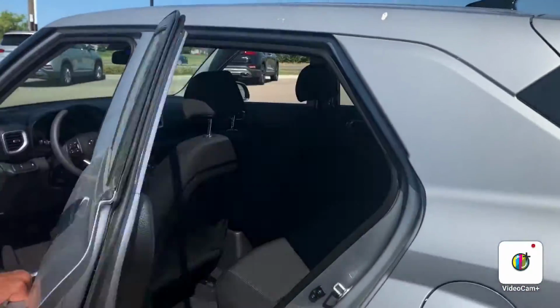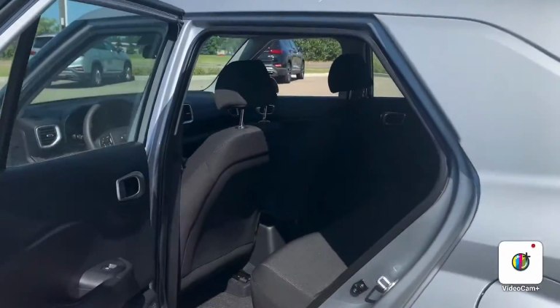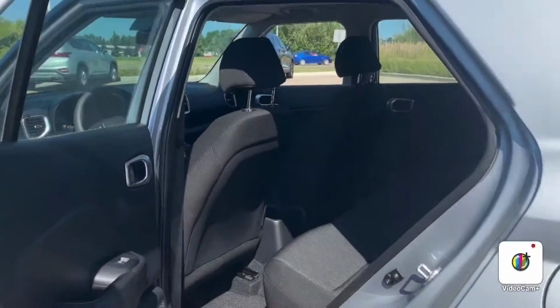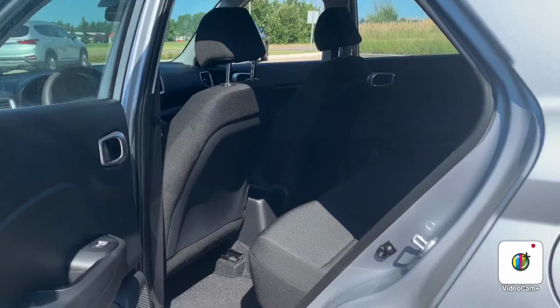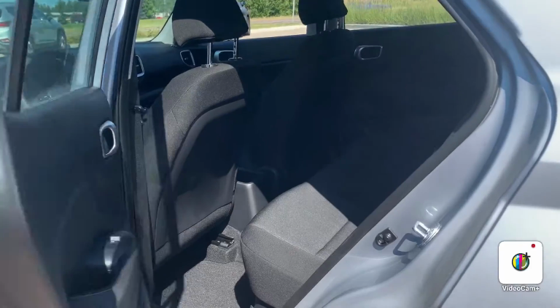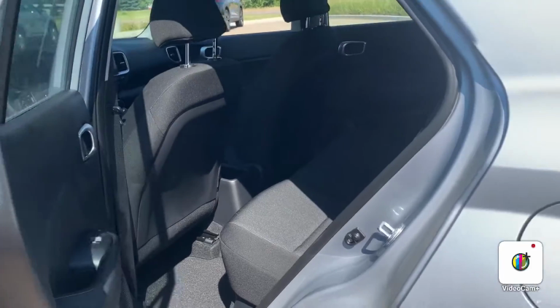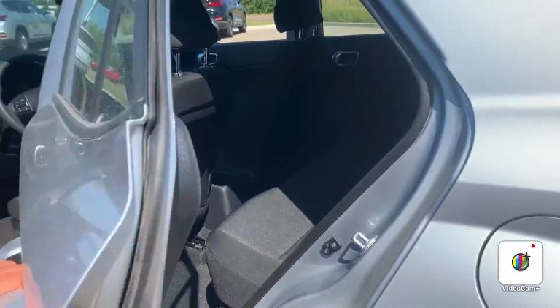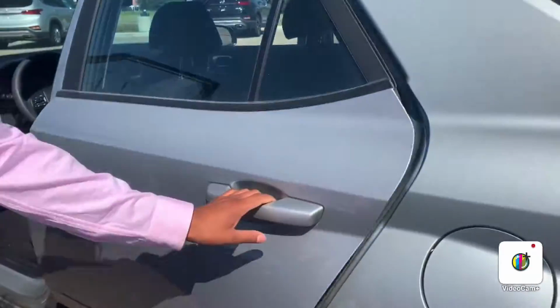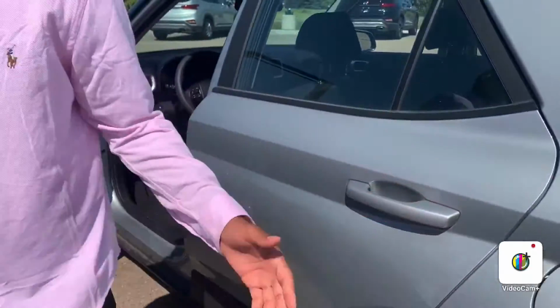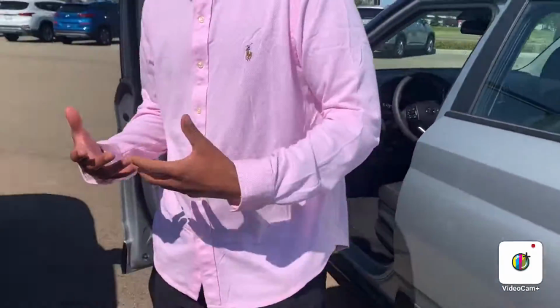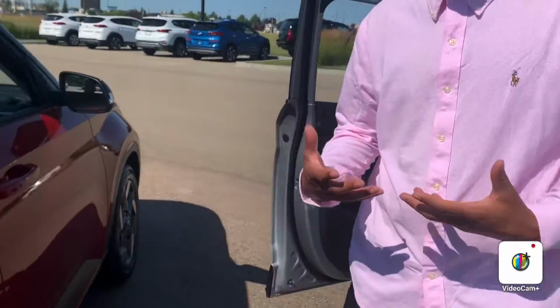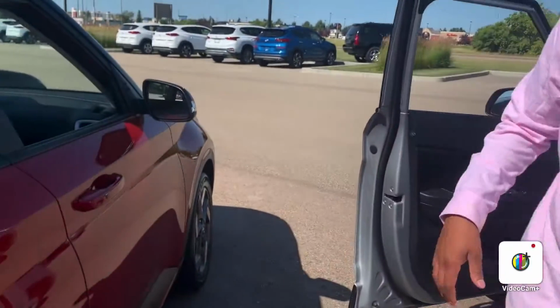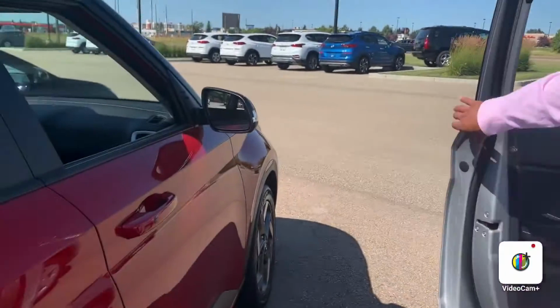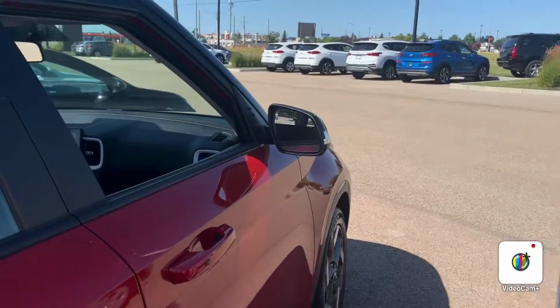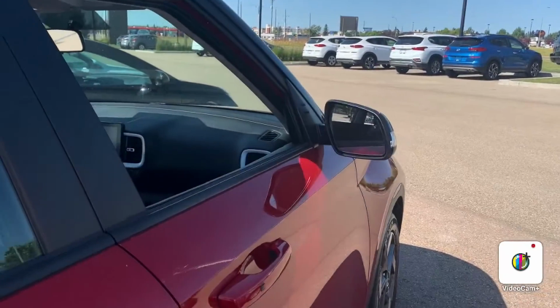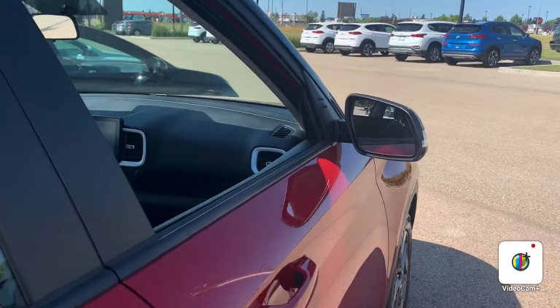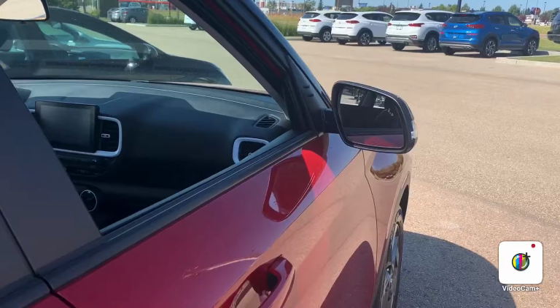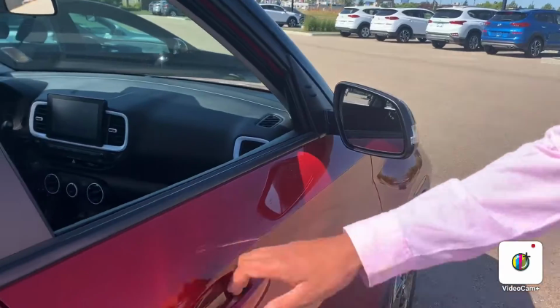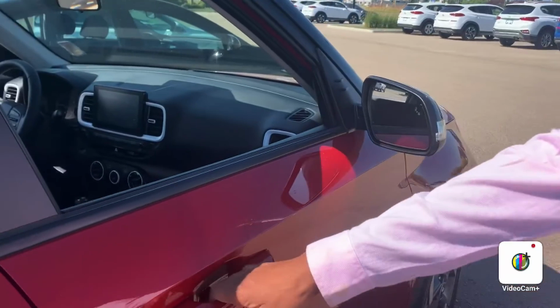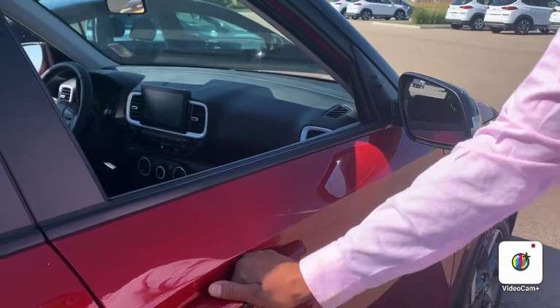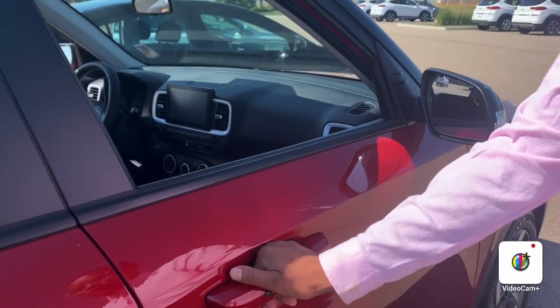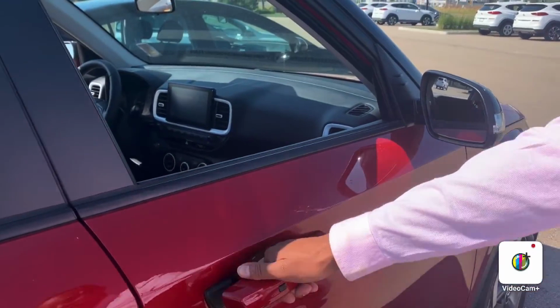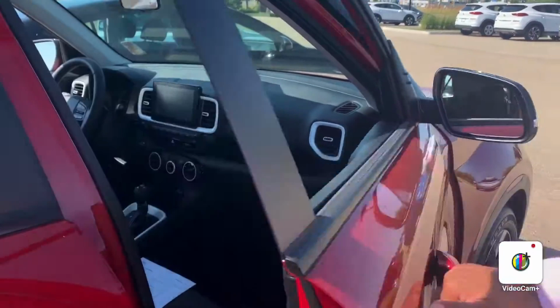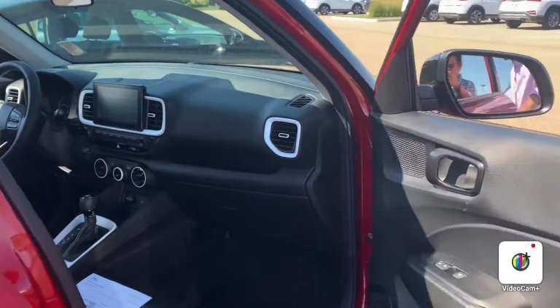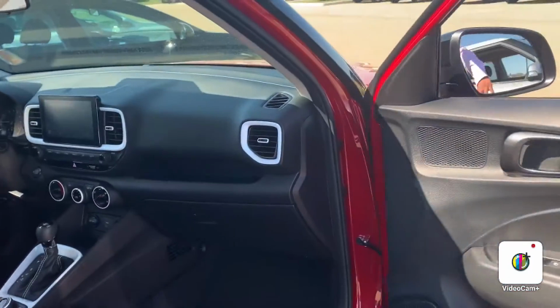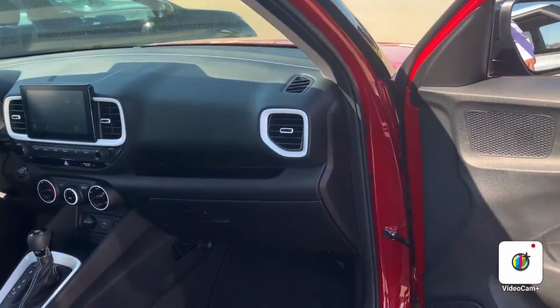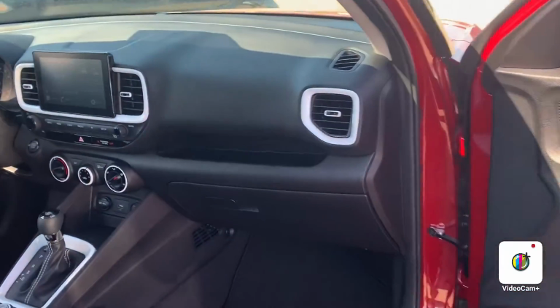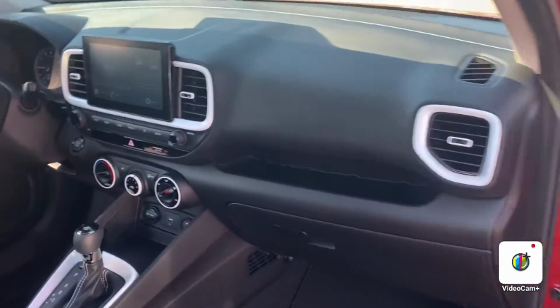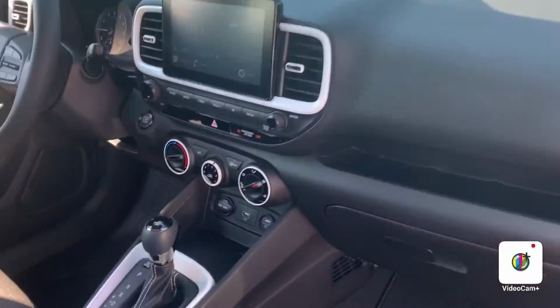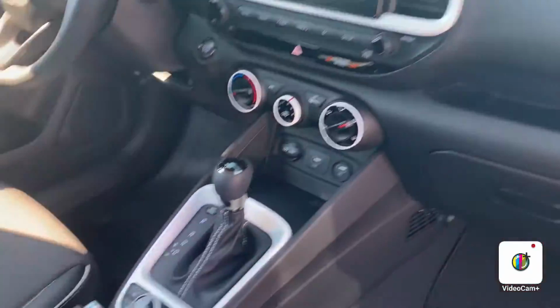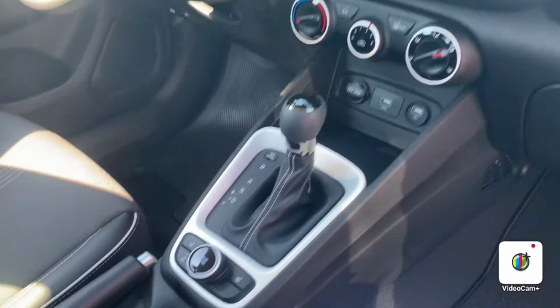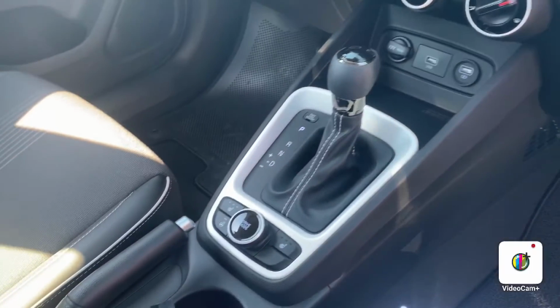Back seat is very spacious. We're just going to move on to the automatic option — if you're interested in the manual option we can locate that for you as well. This is the automatic option with heated seats,